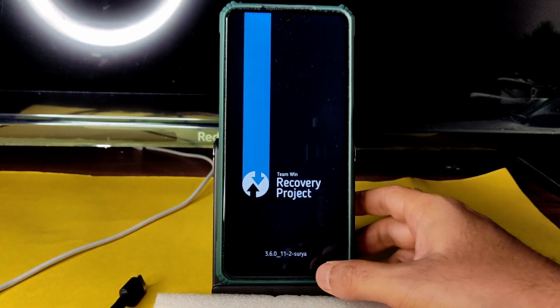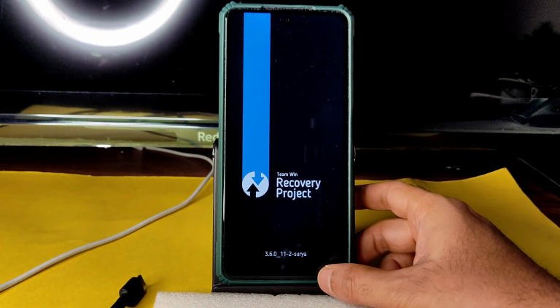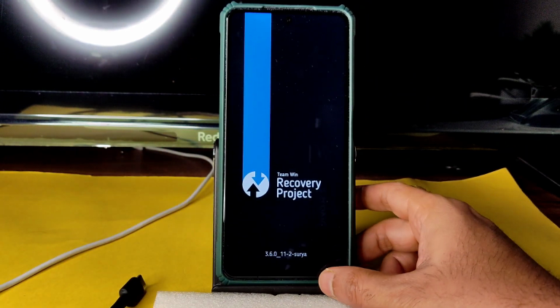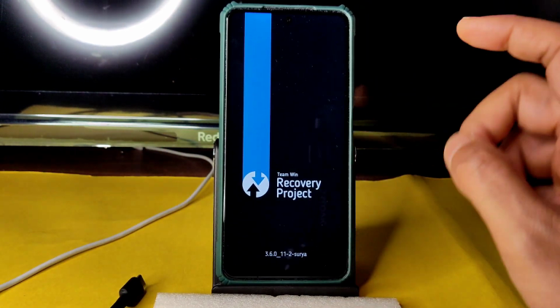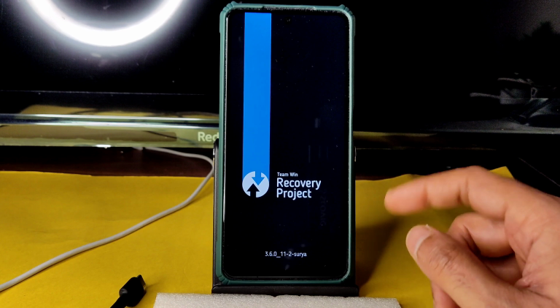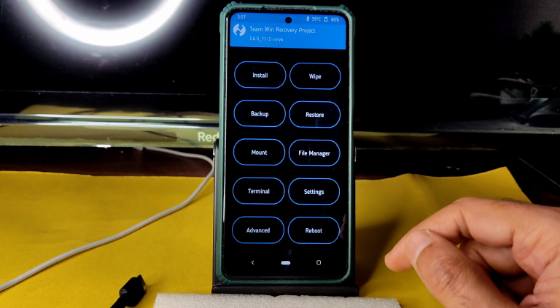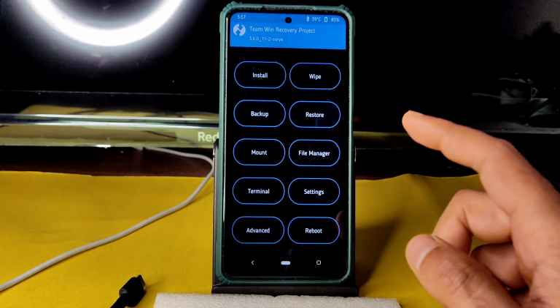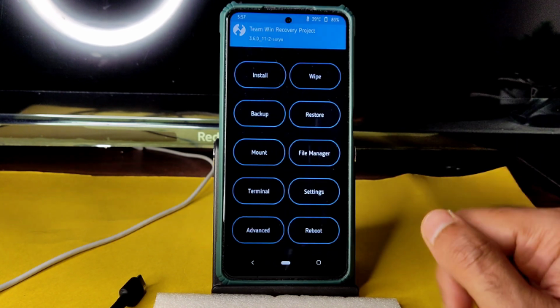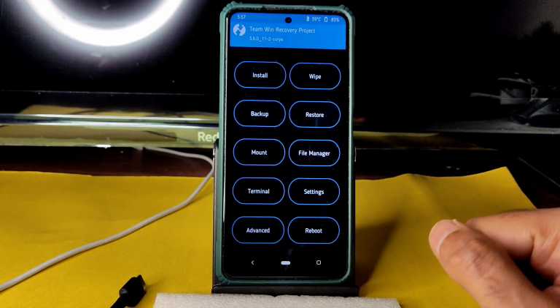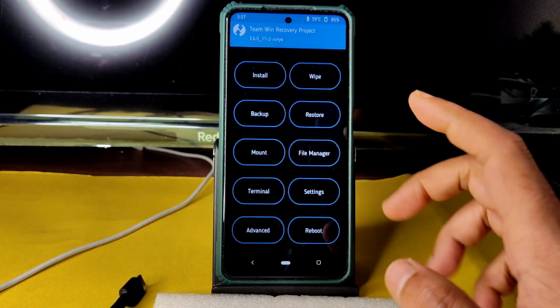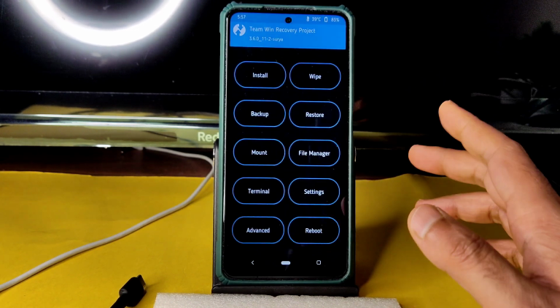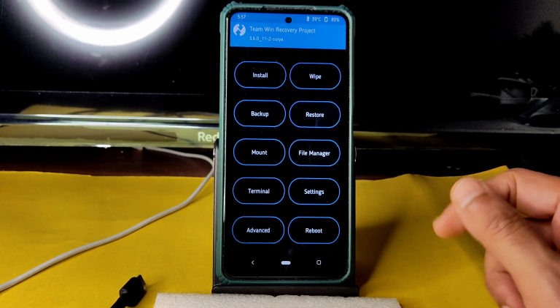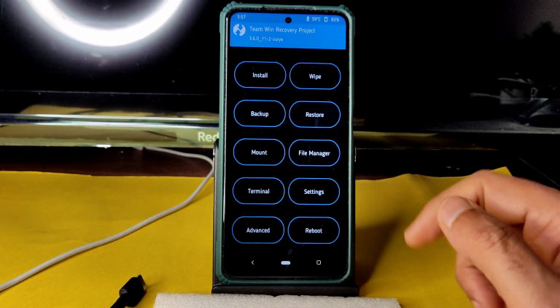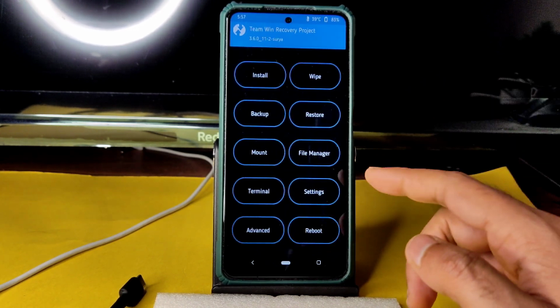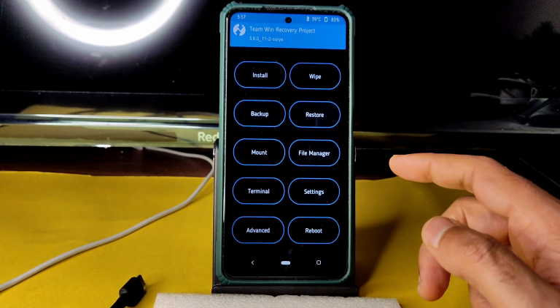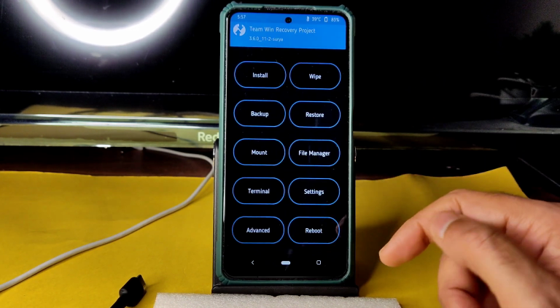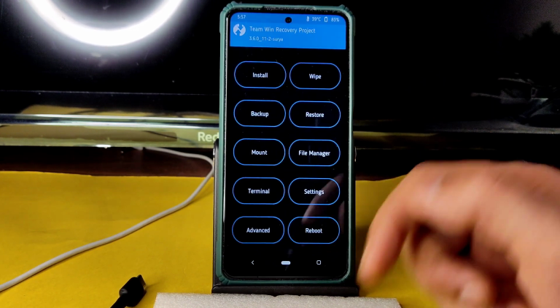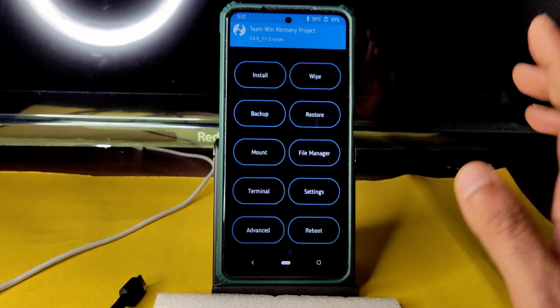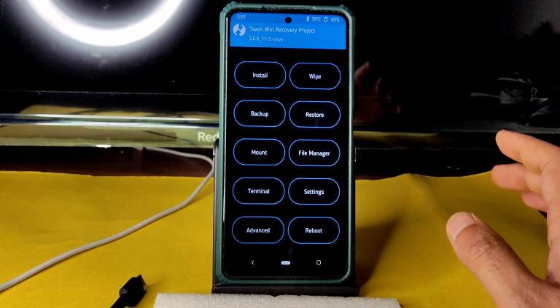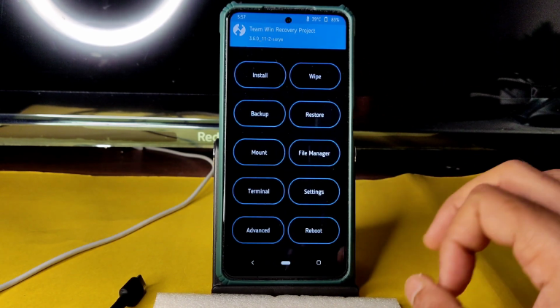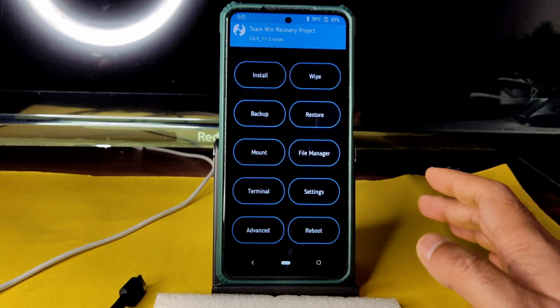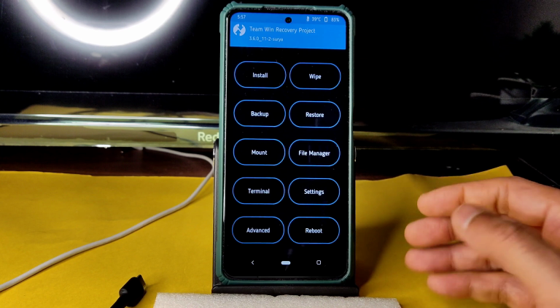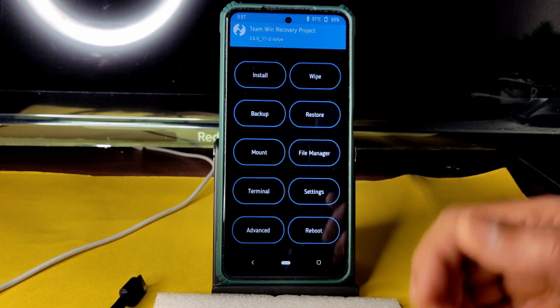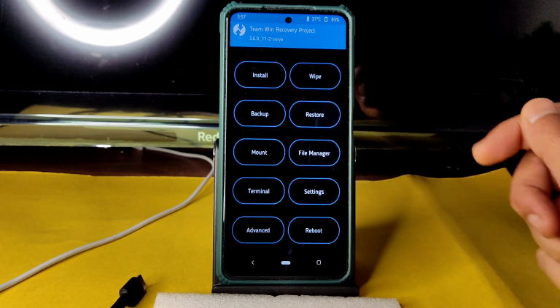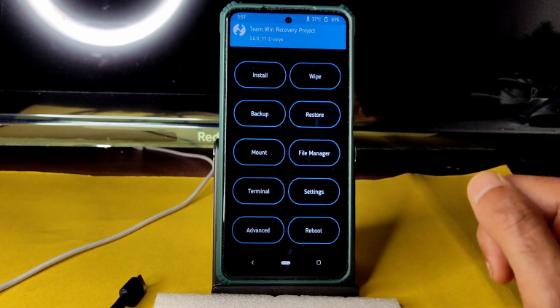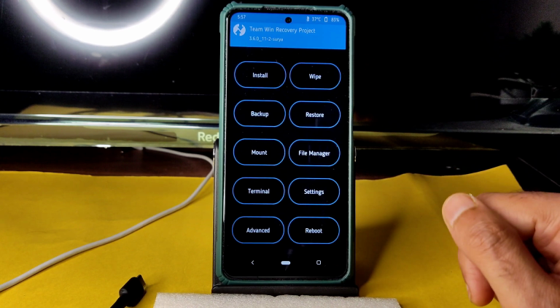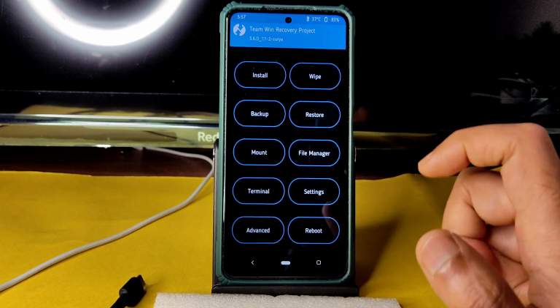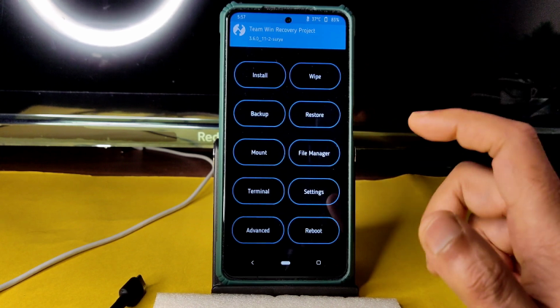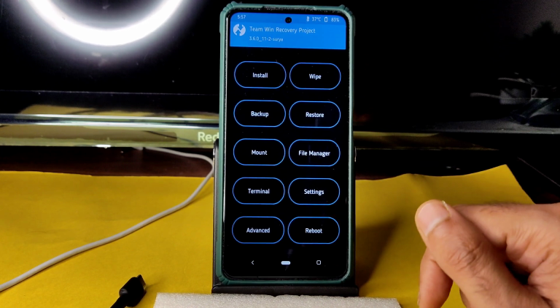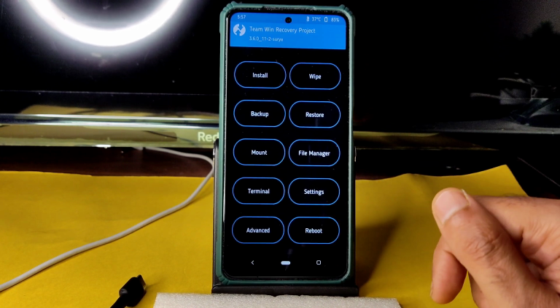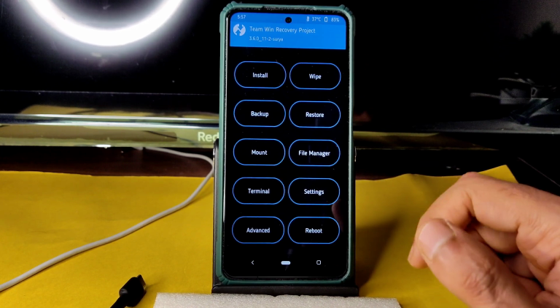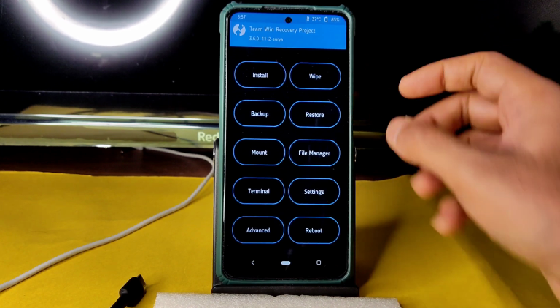Check the community section for available links. The ROM download zip file is in the description. Don't spam in the comment section — check the community section instead.